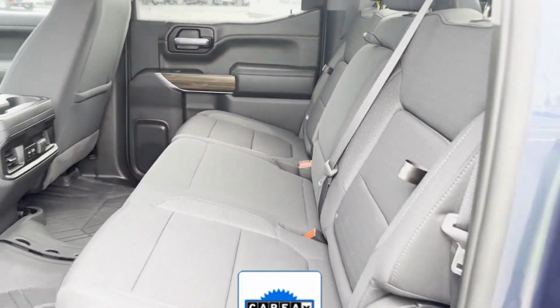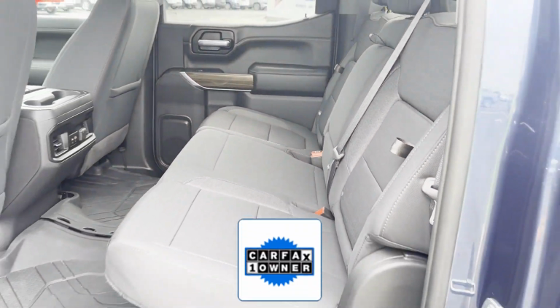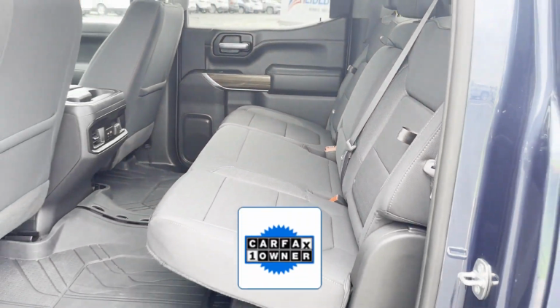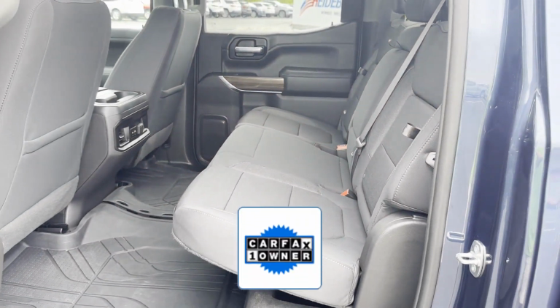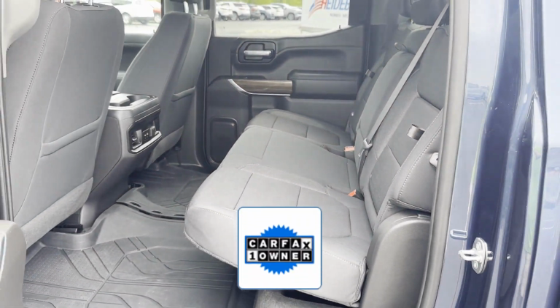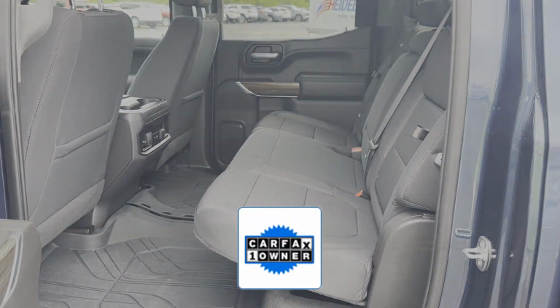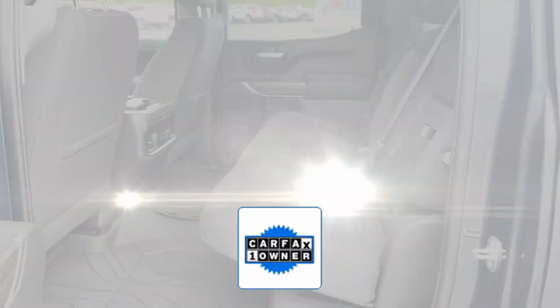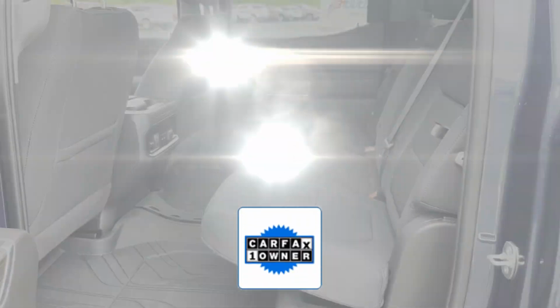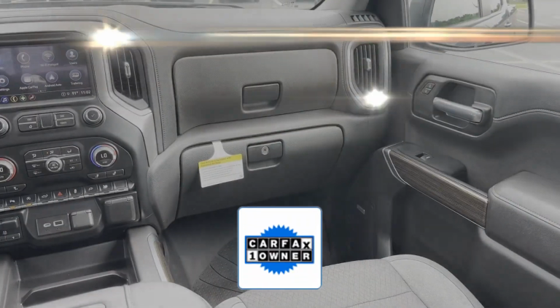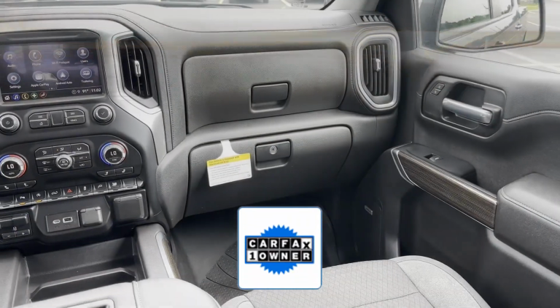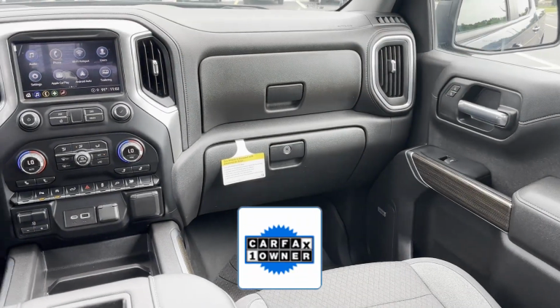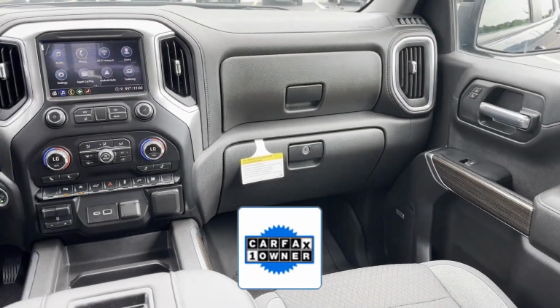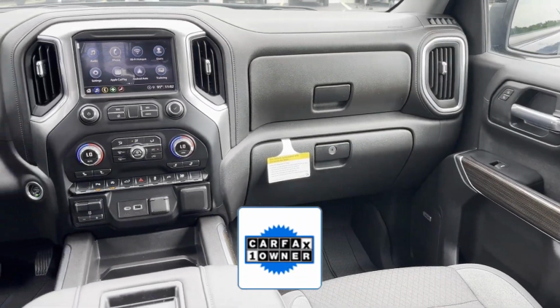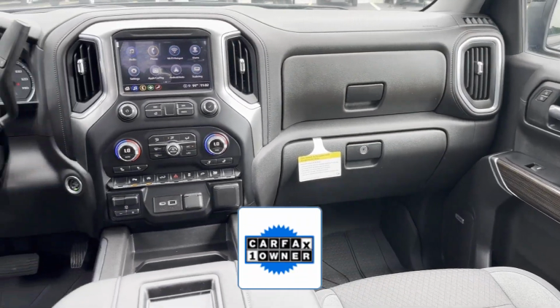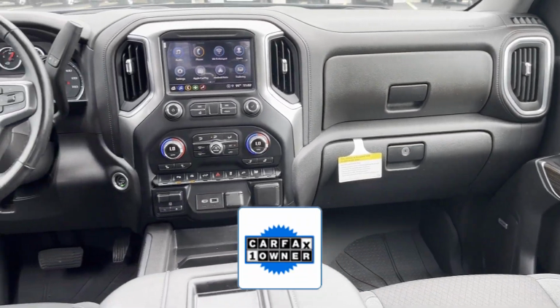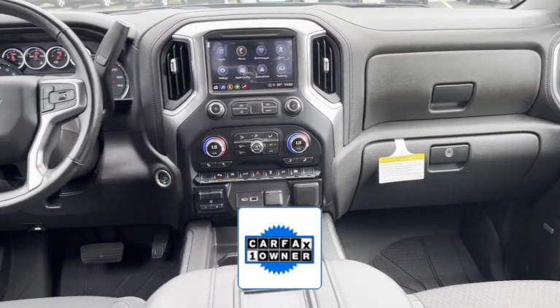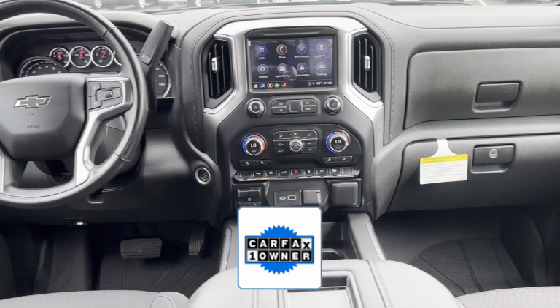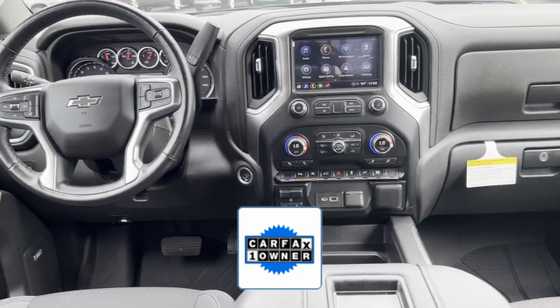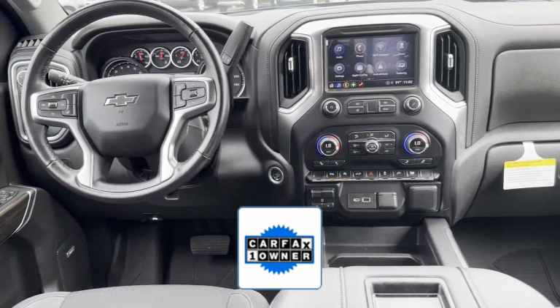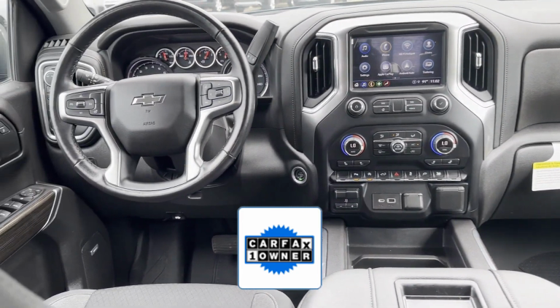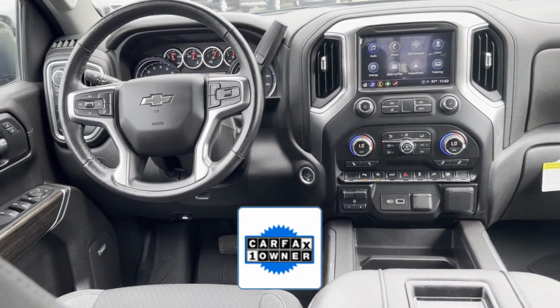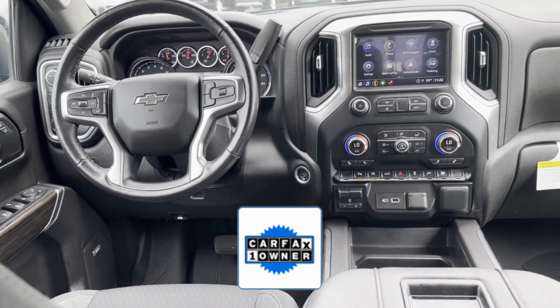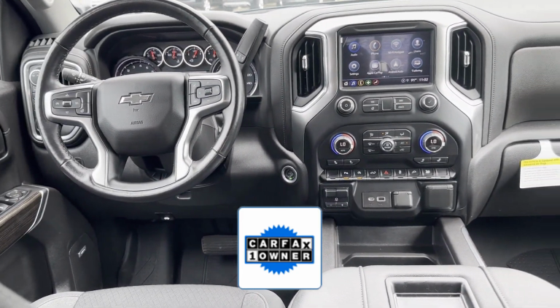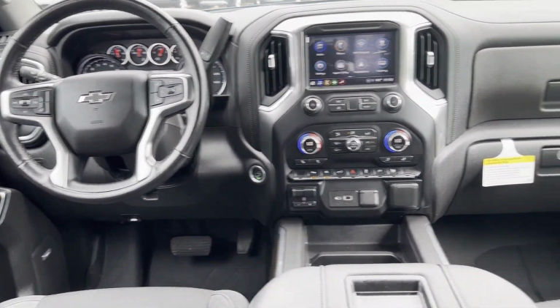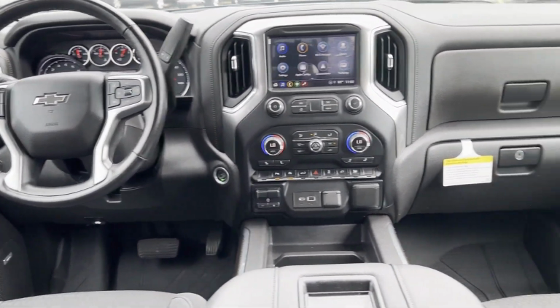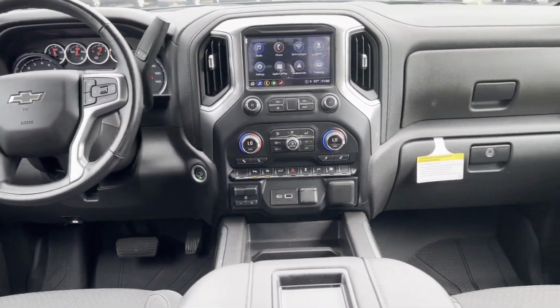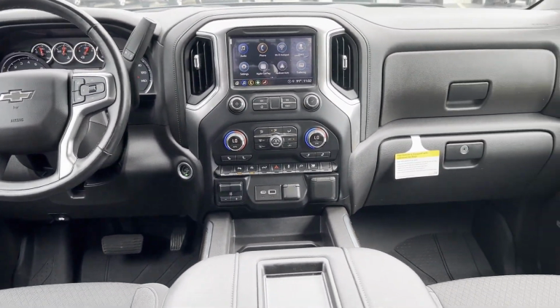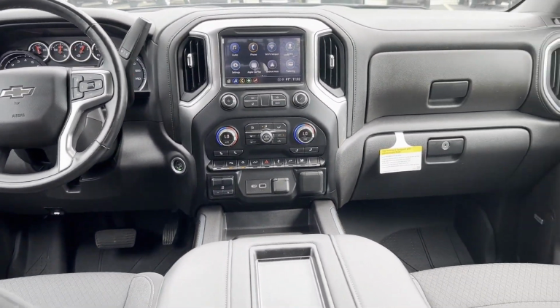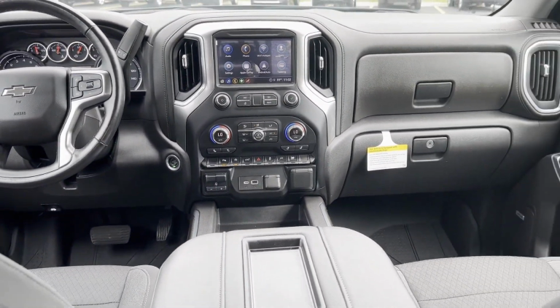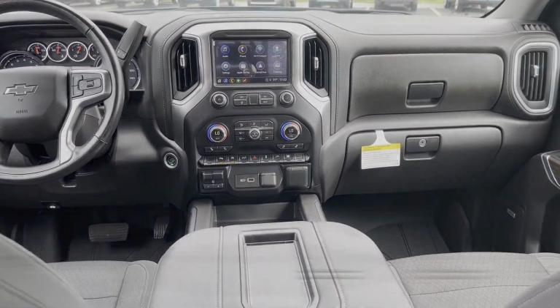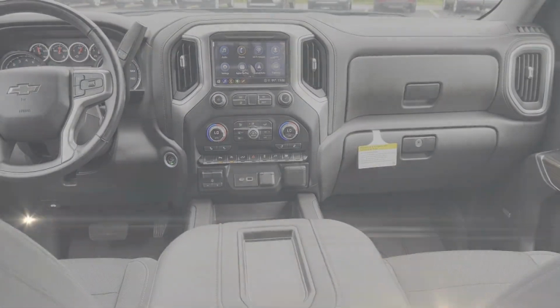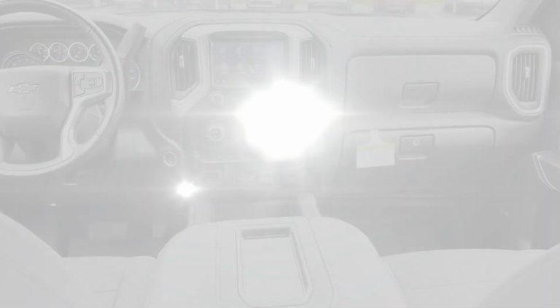As a Carfax one-owner vehicle, enjoy extra advantages such as having less normal wear and tear. Stop by for a test drive and feel the difference.